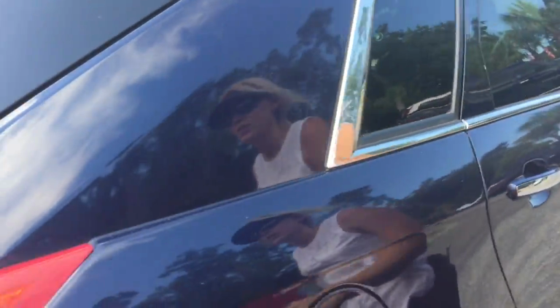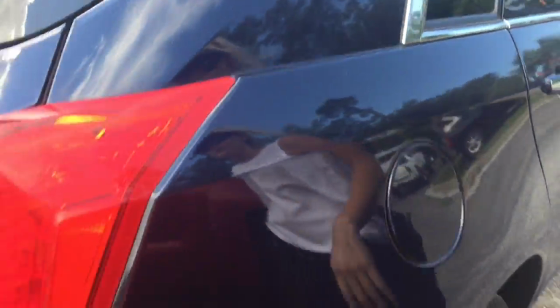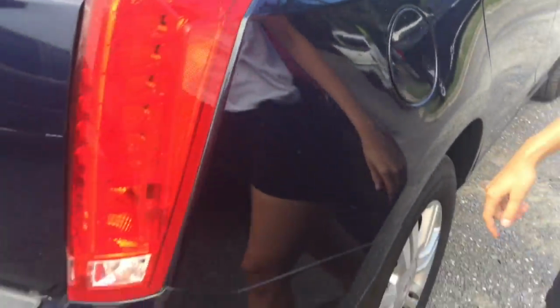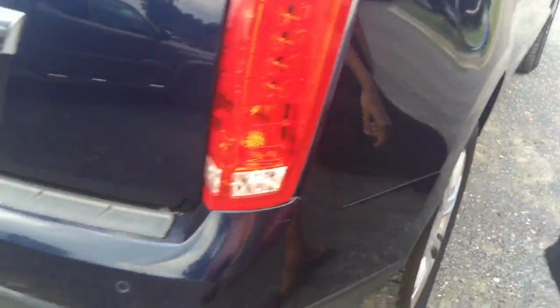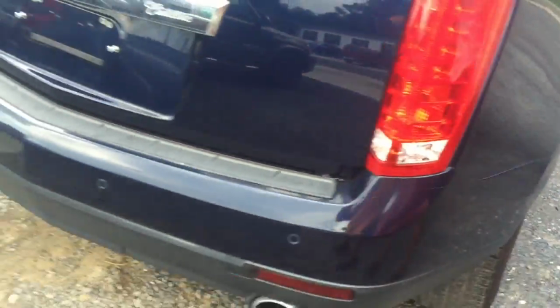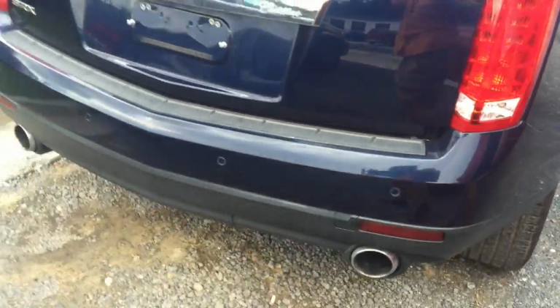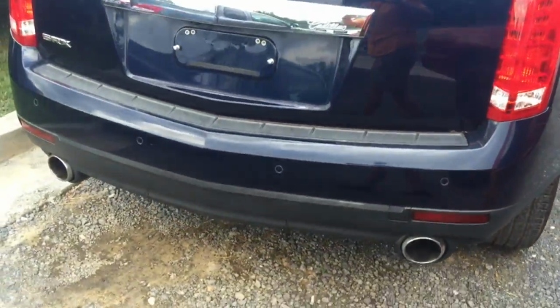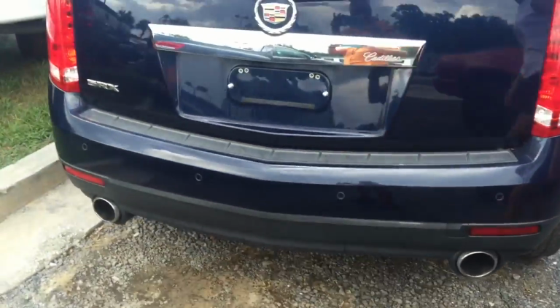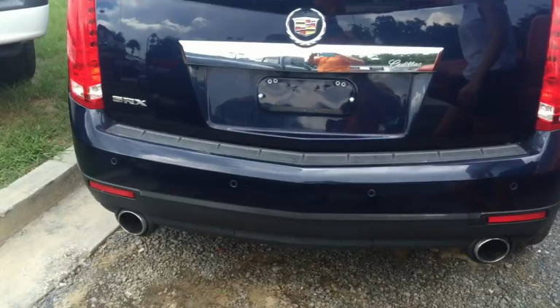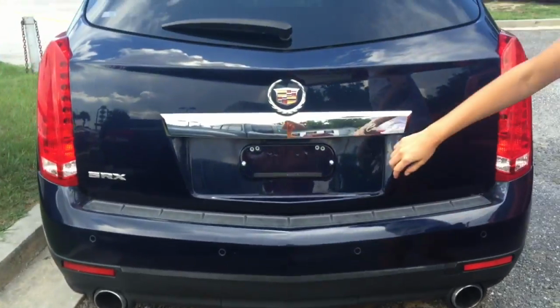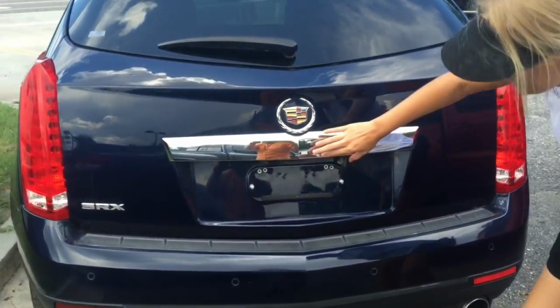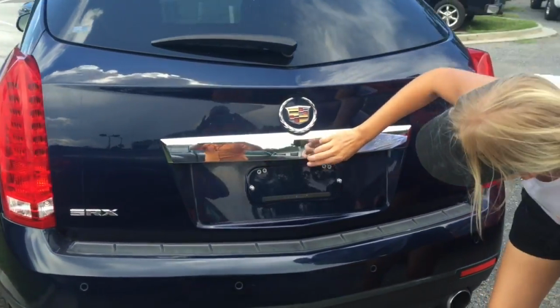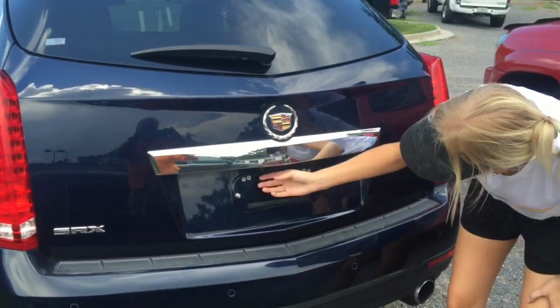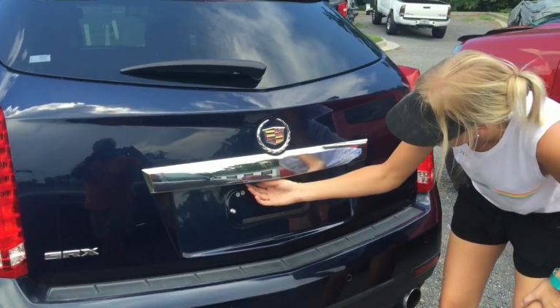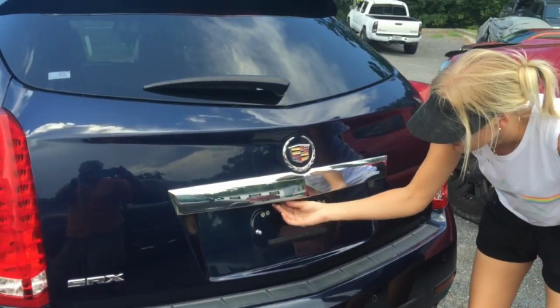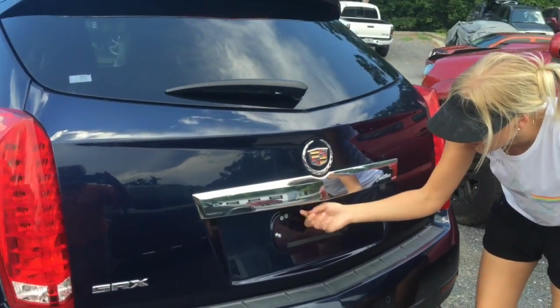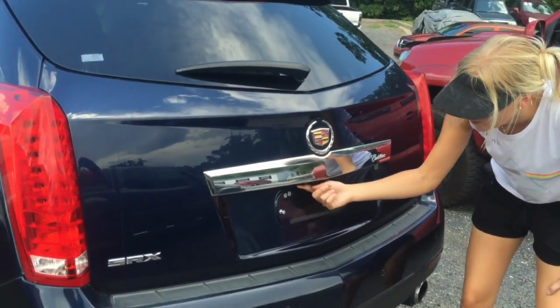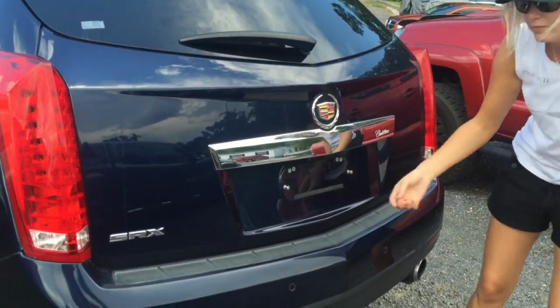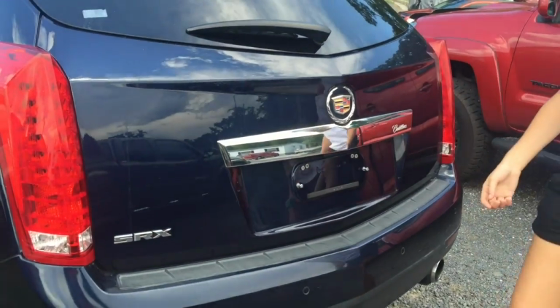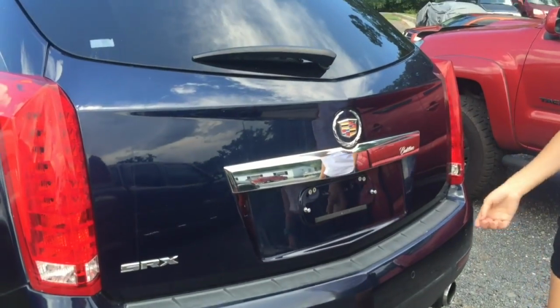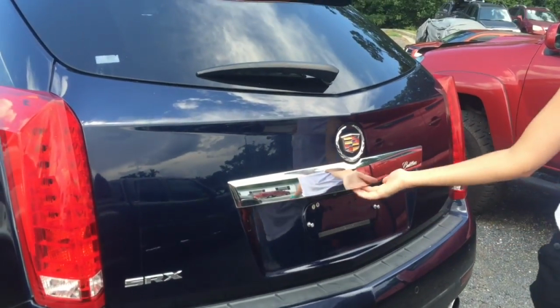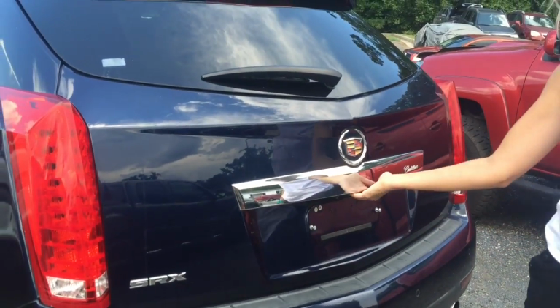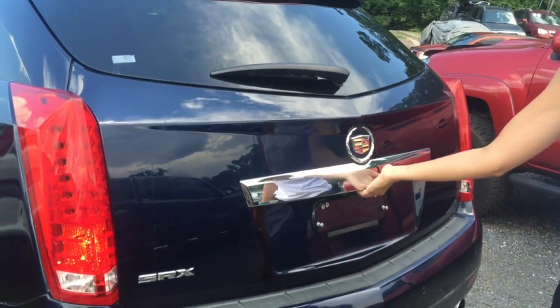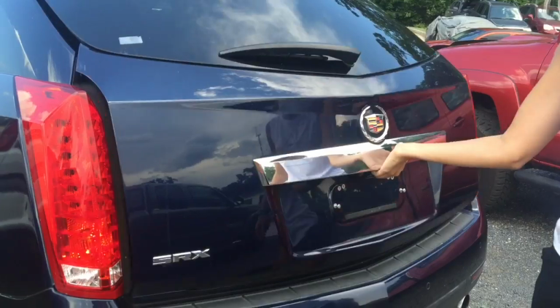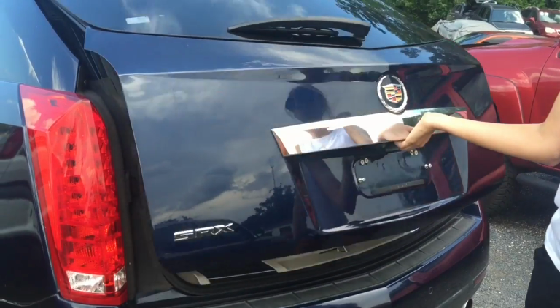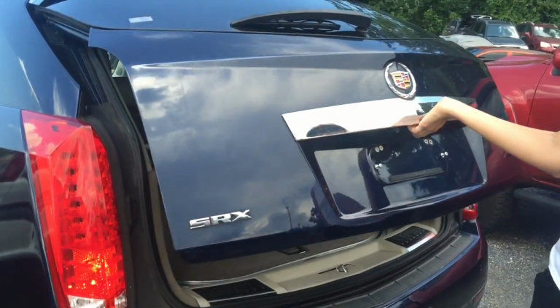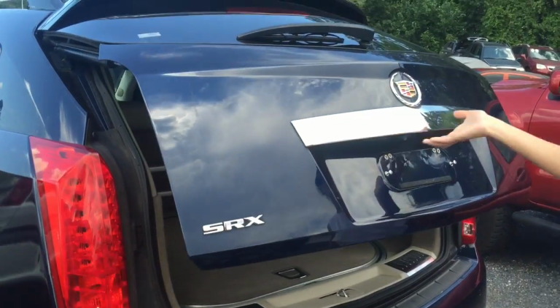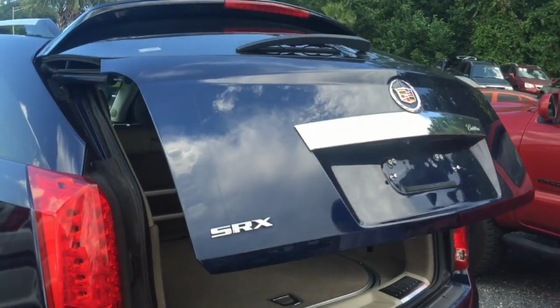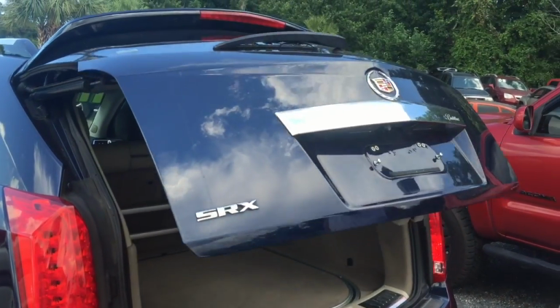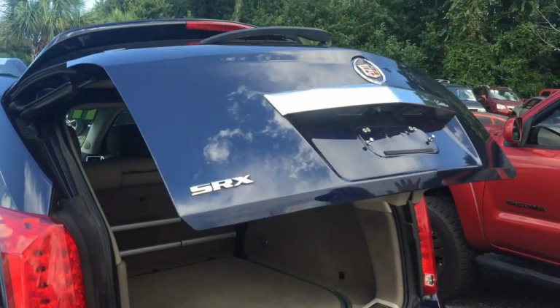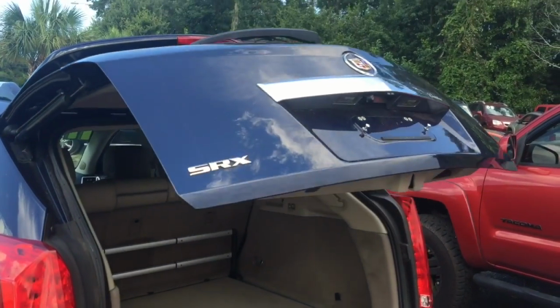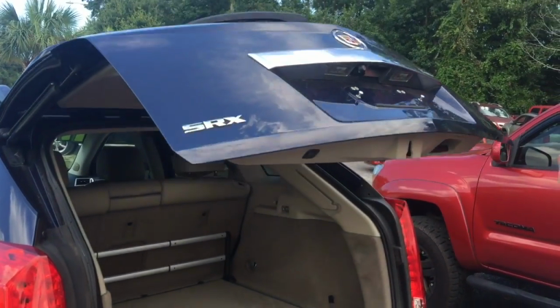Turn around to the back here. We got a backup camera — zoom in right here. And if you want to open the trunk, magic, it opens by itself.